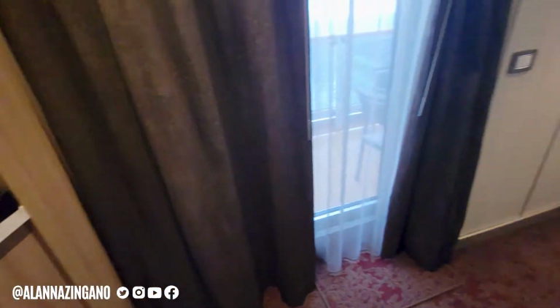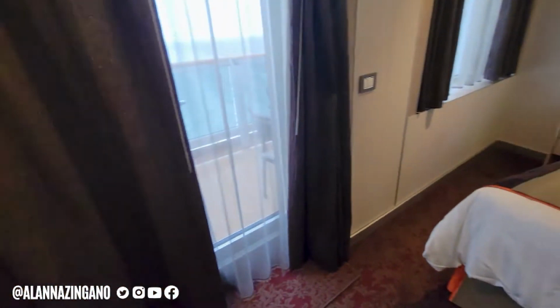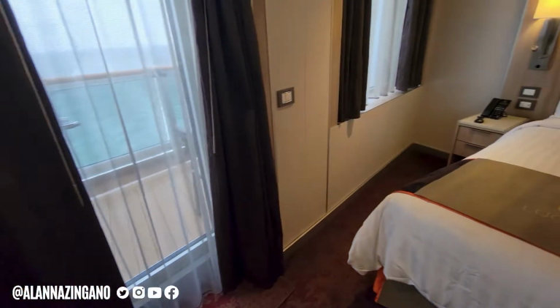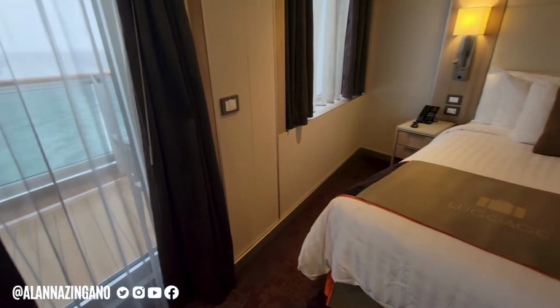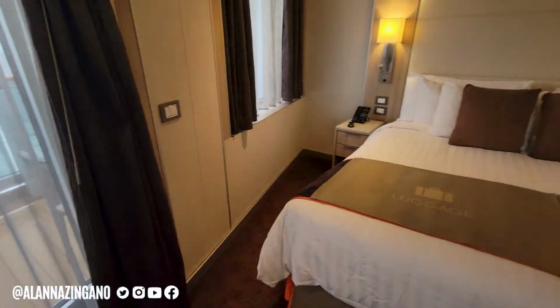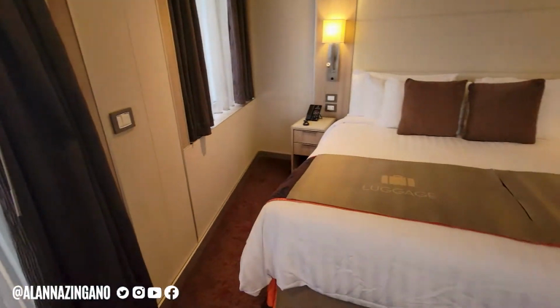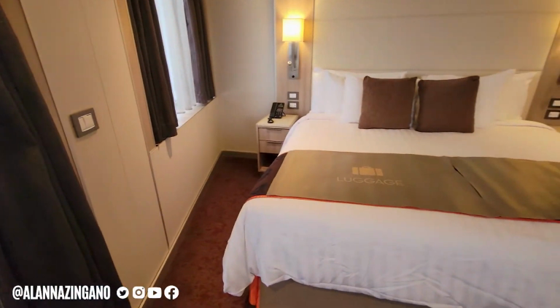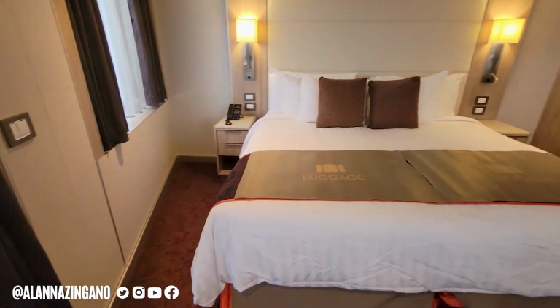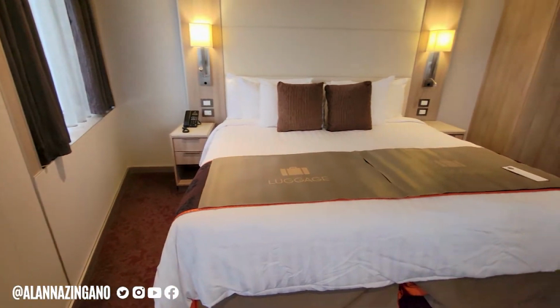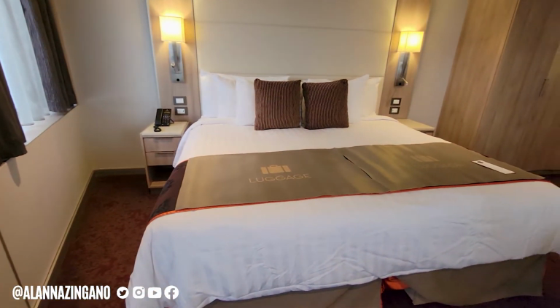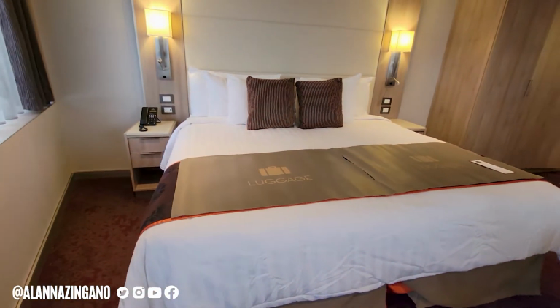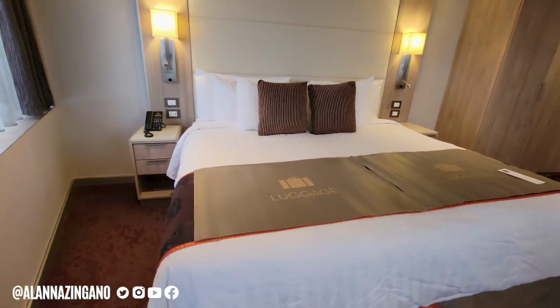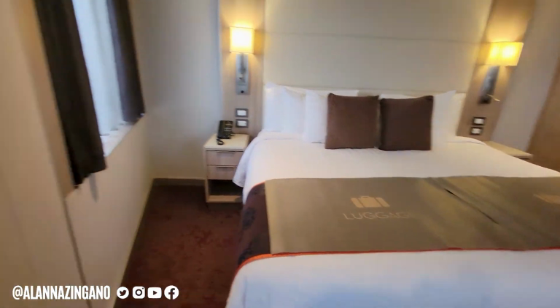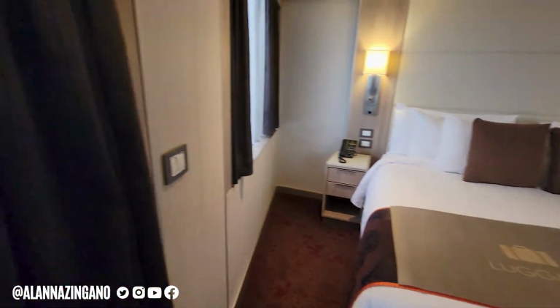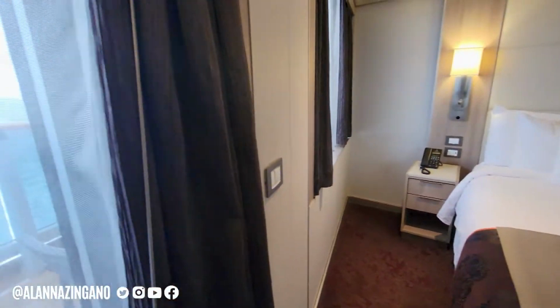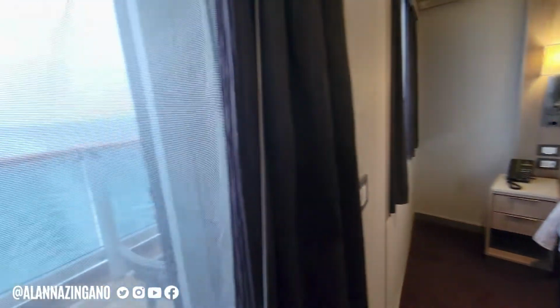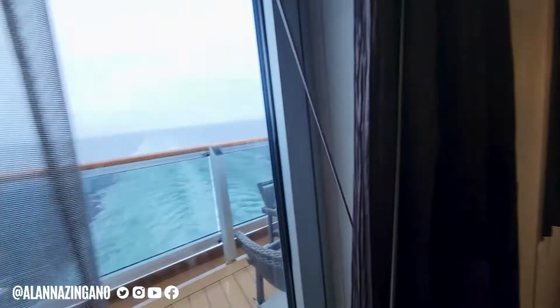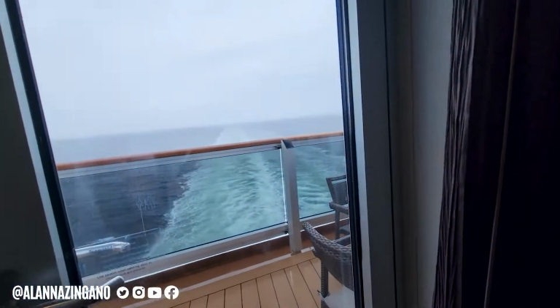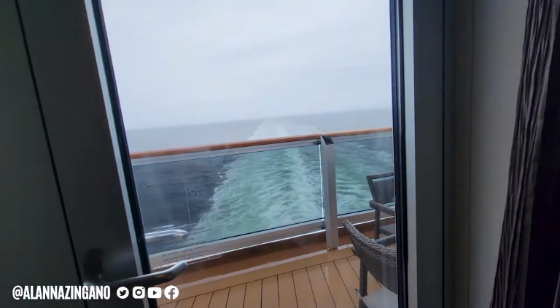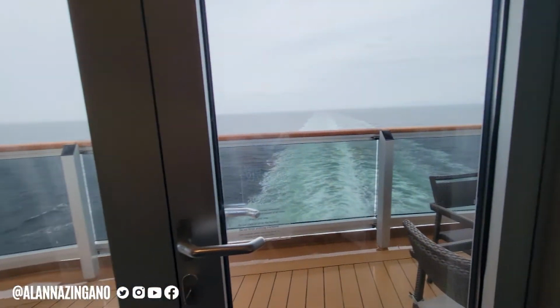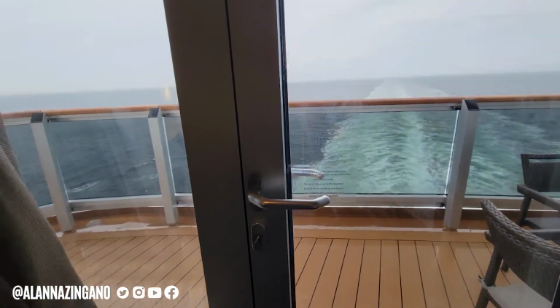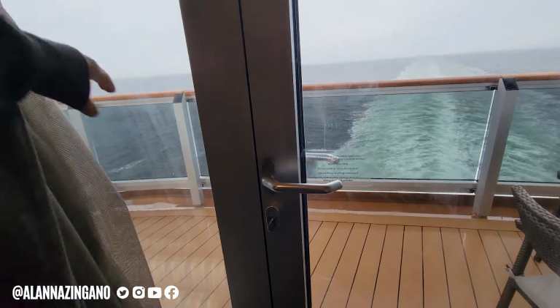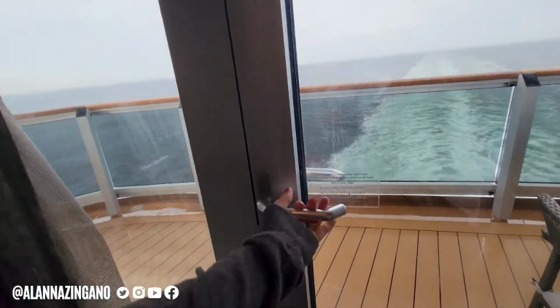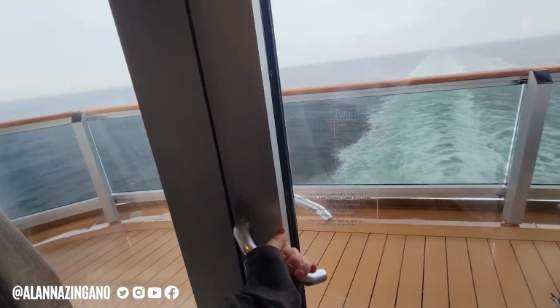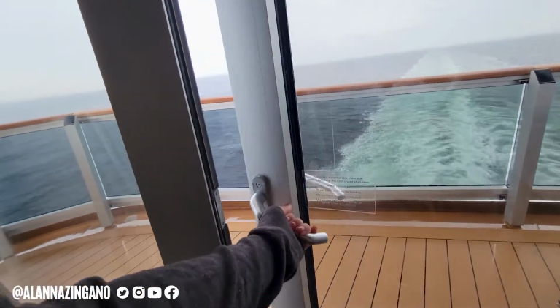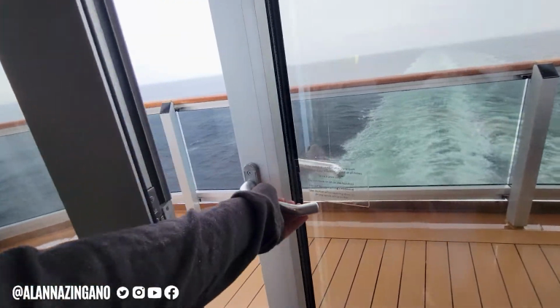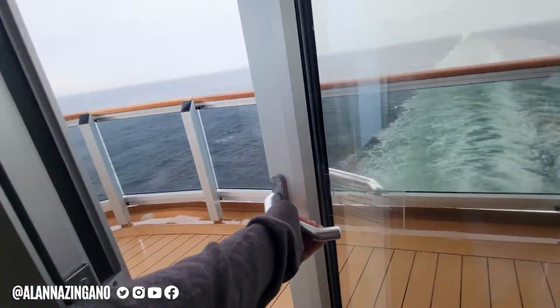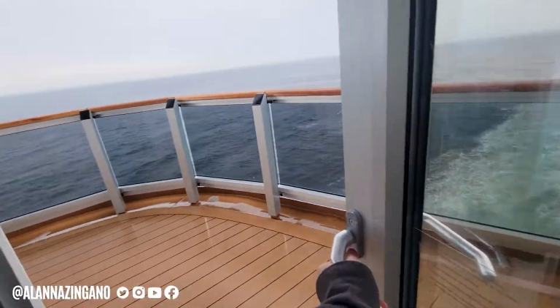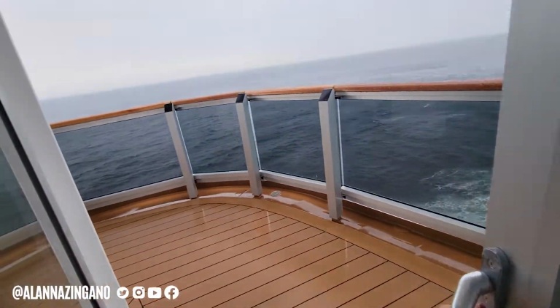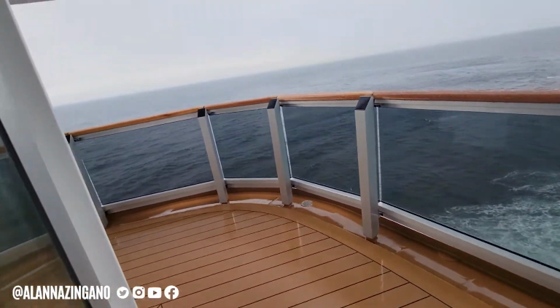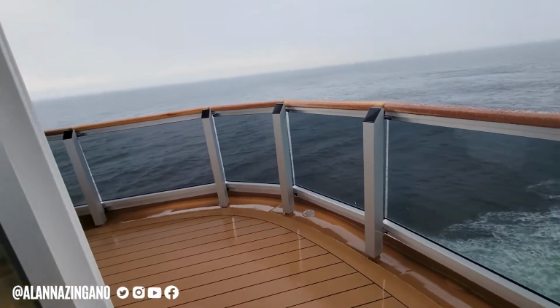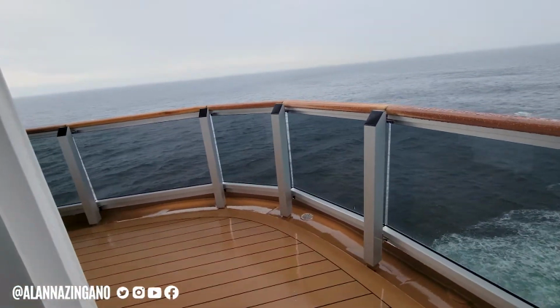We have the luggage mat on the bed right now so you can unpack your belongings. But let's take a look out onto this balcony — look at that aft view!